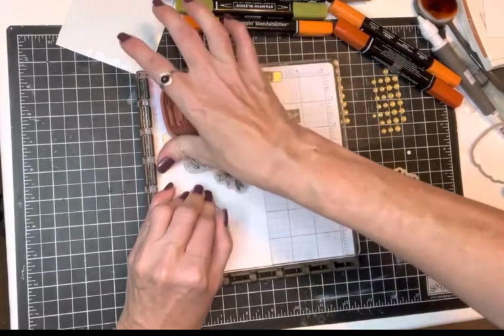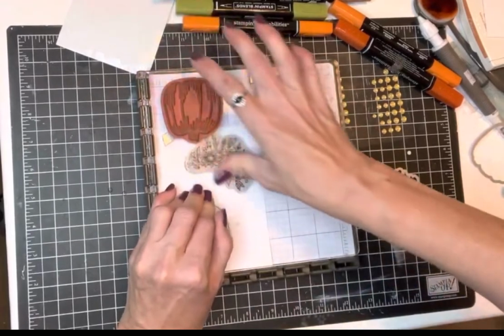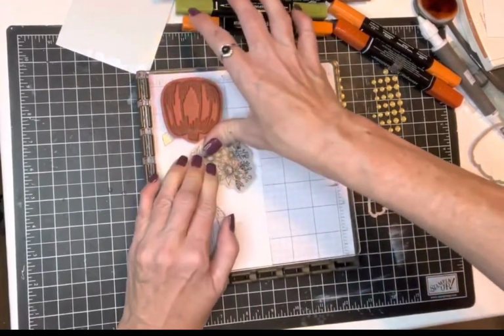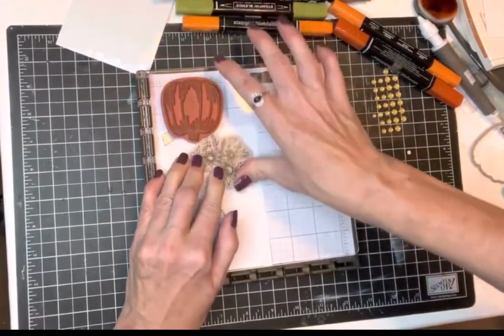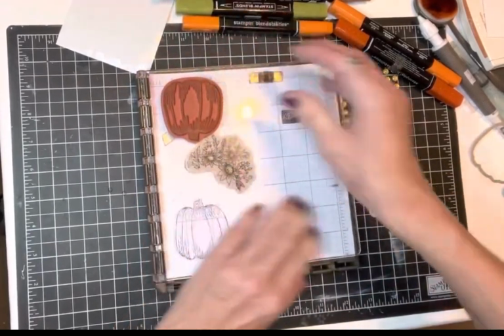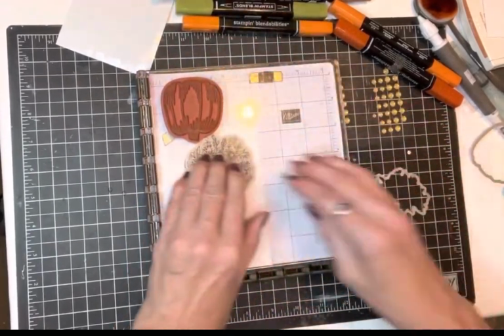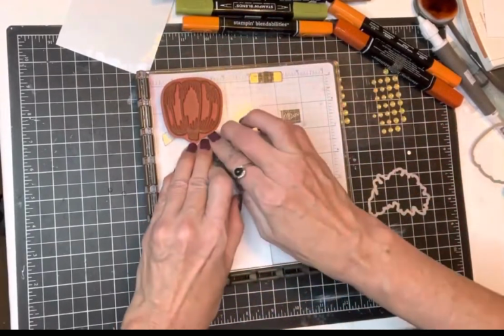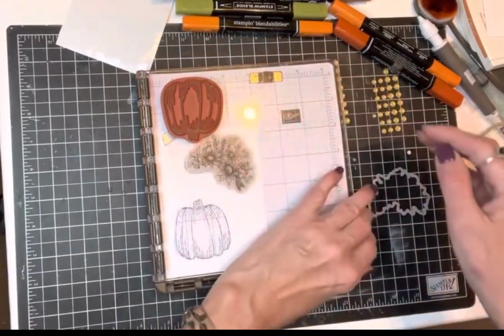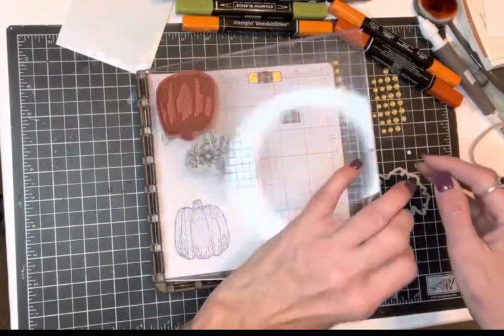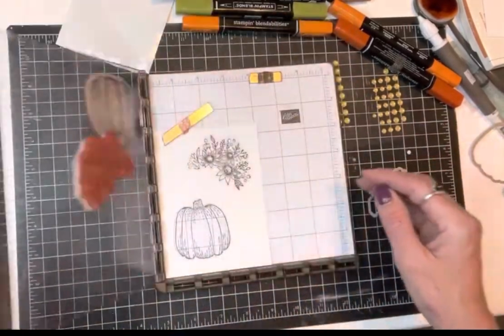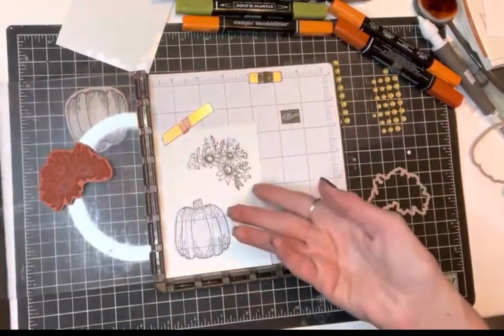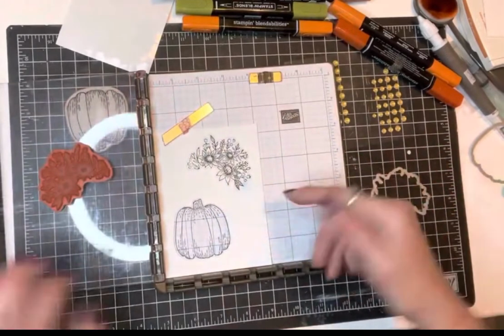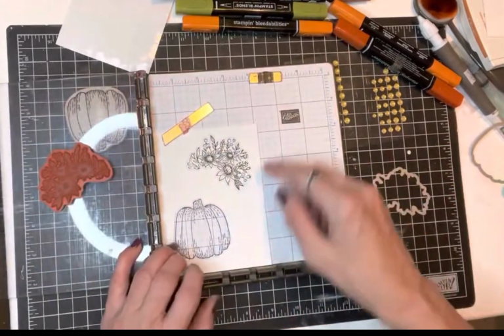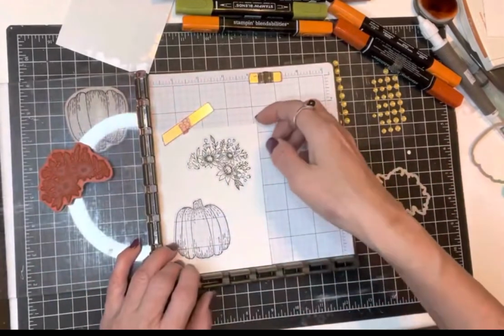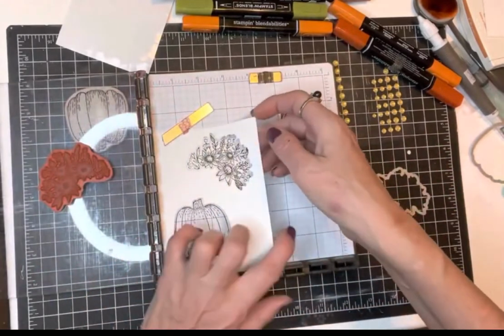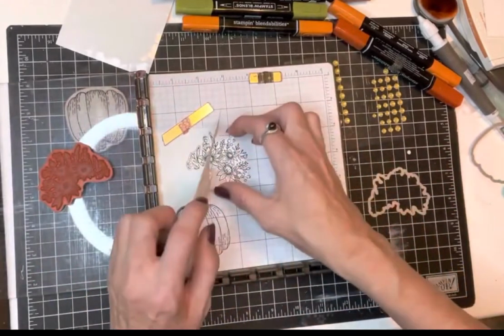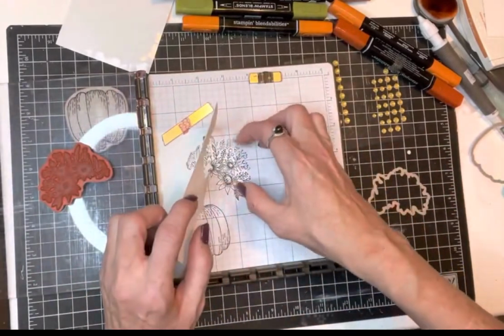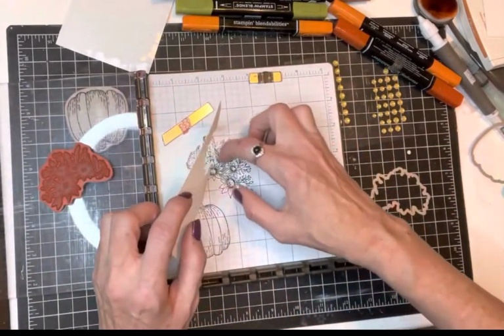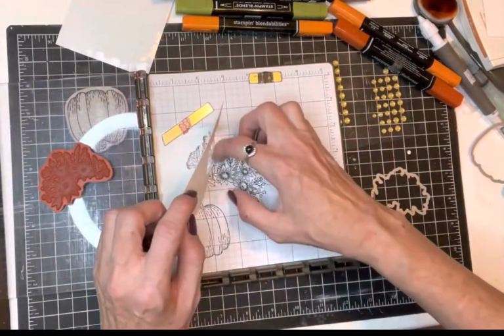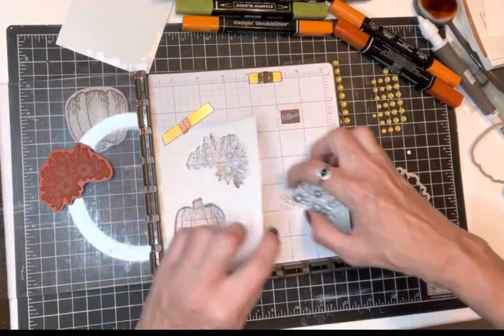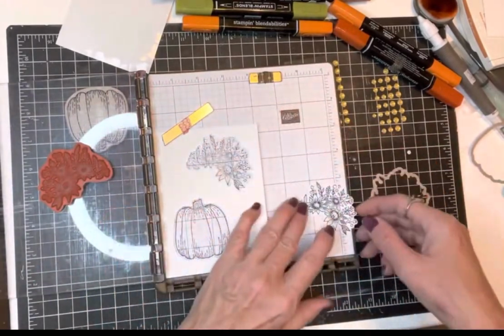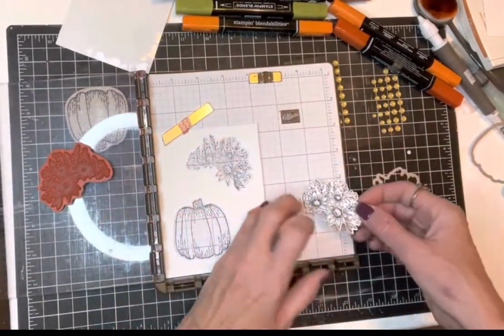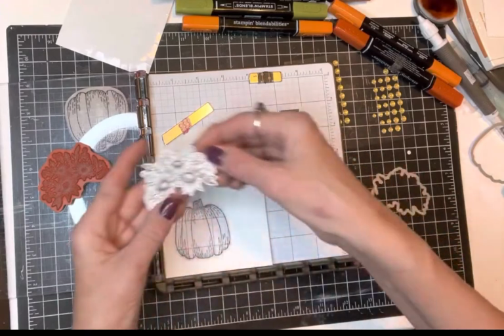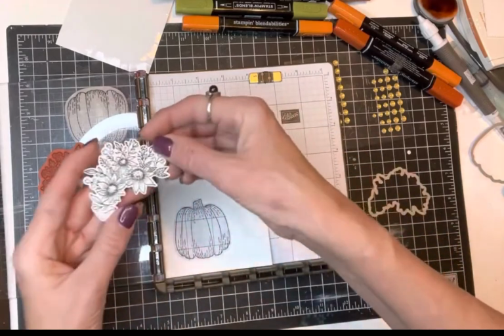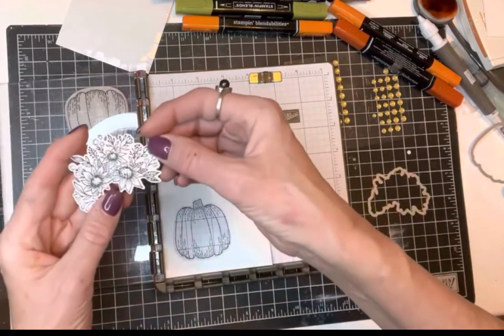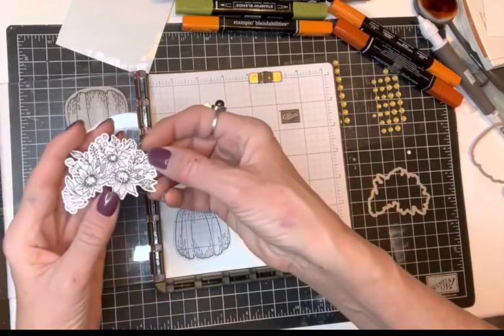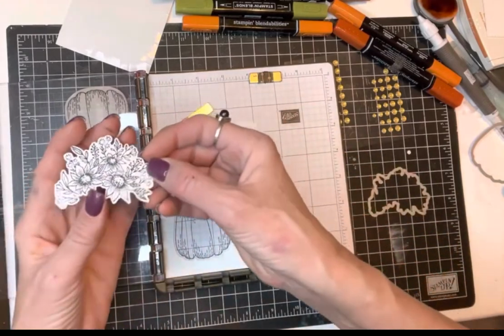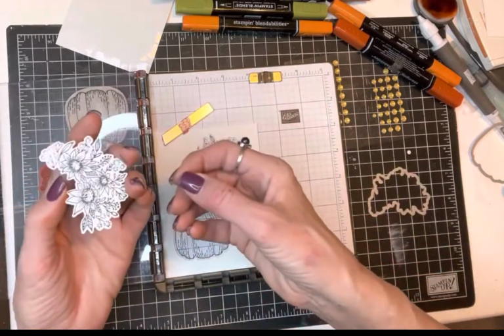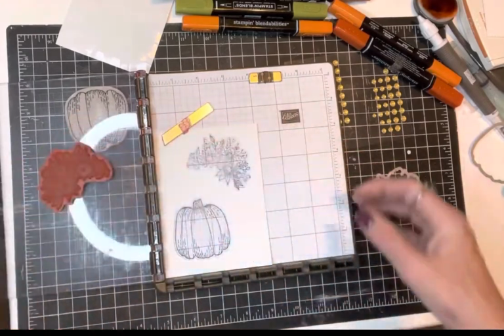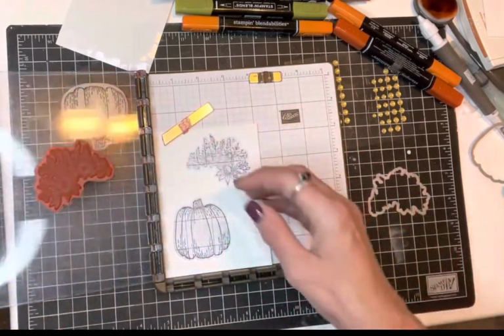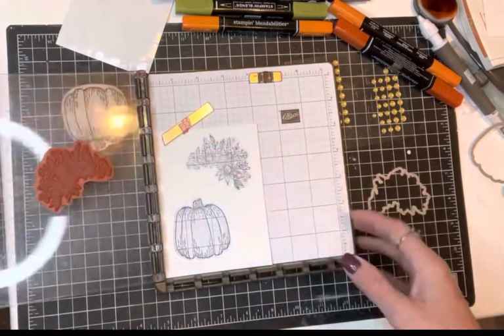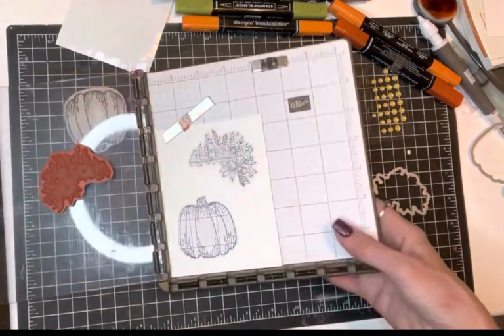If you're somebody who really likes to have nice even borders around your die cut images, this is the way to do it — look at that, it looks just right! I could do a bunch of these because I know it's right where I want it to be. That might be the best I've ever done it and you were here to see it.